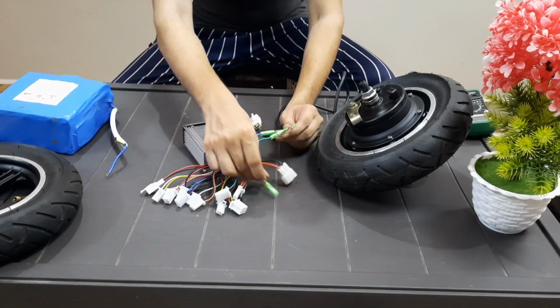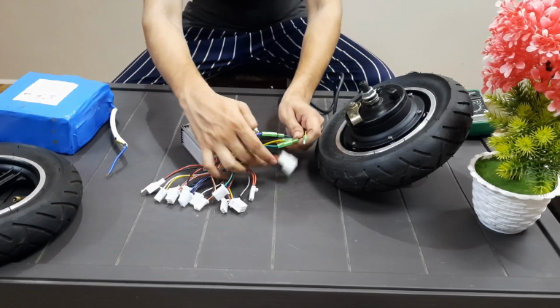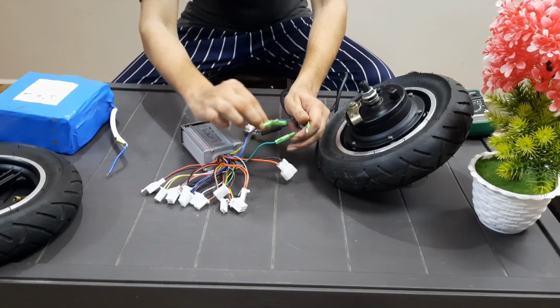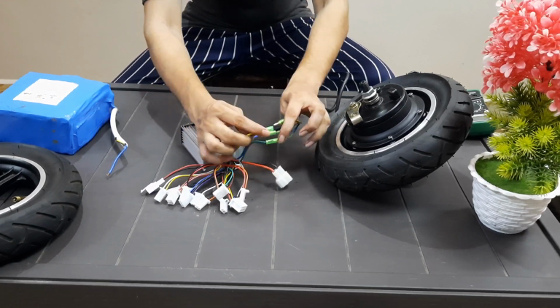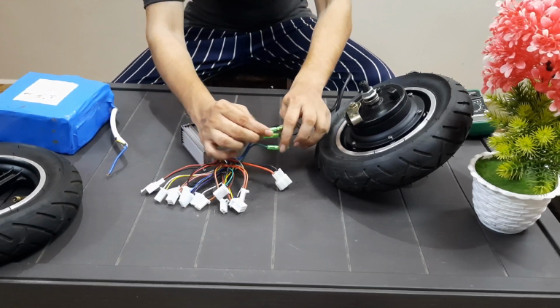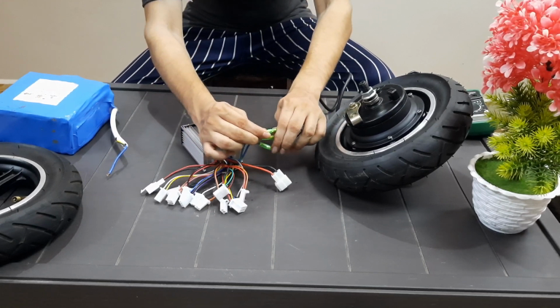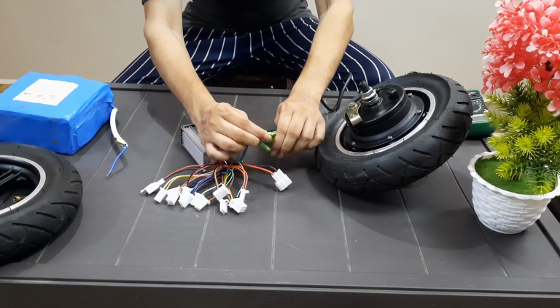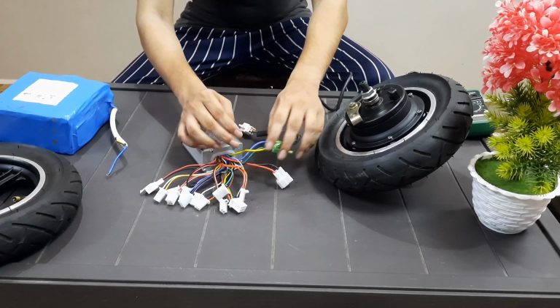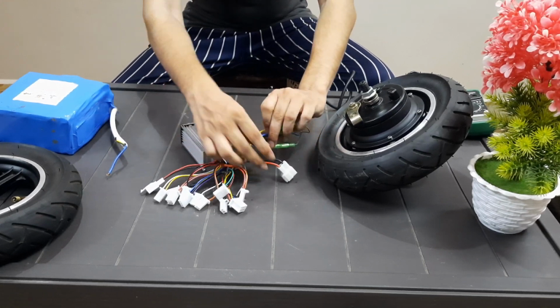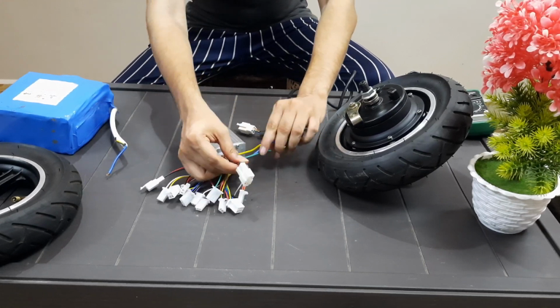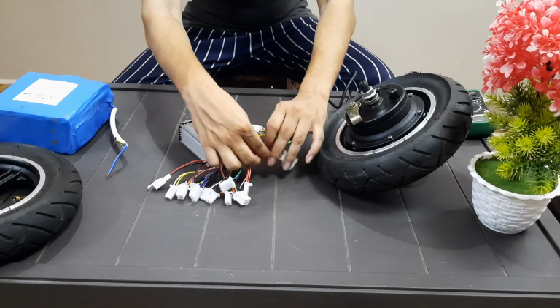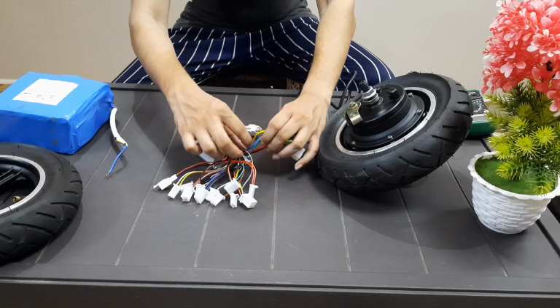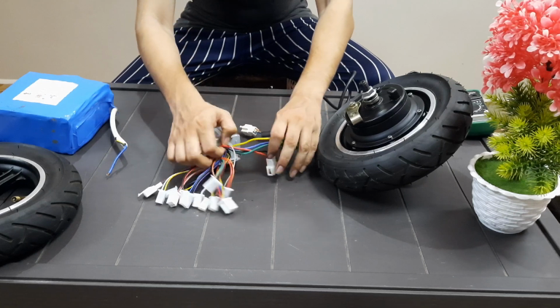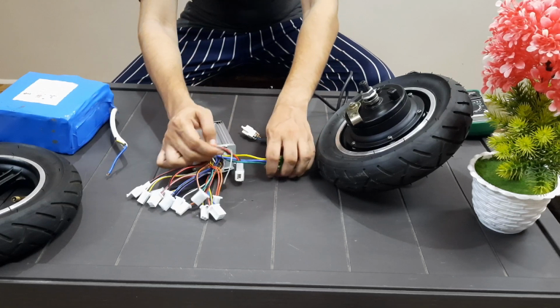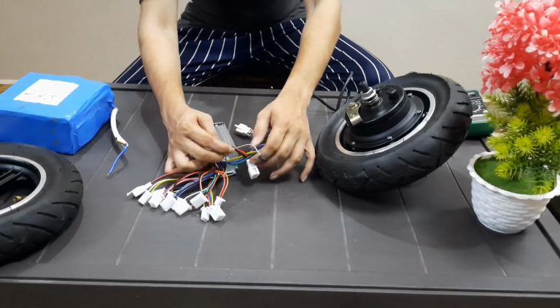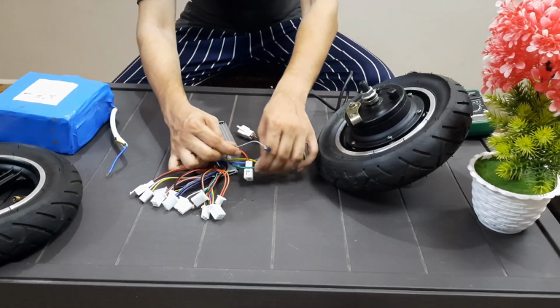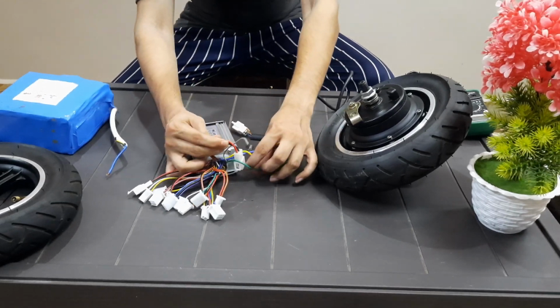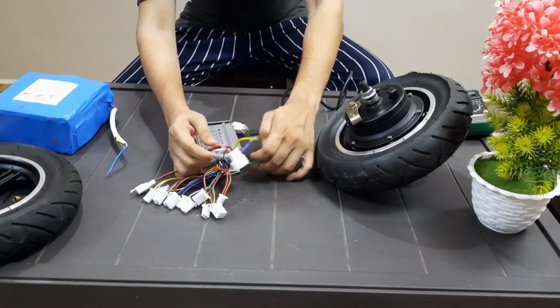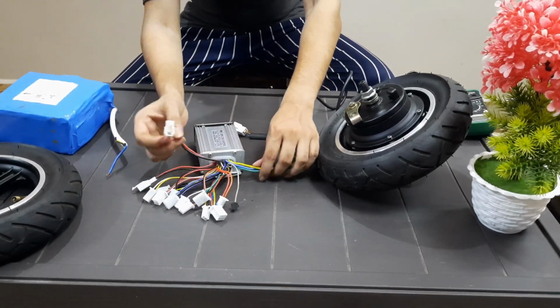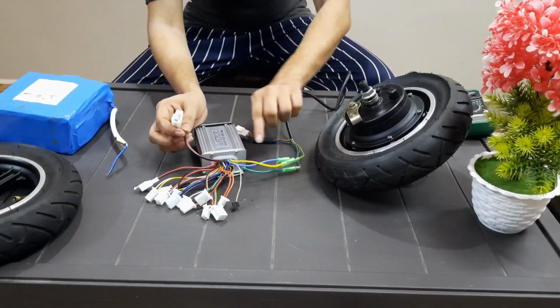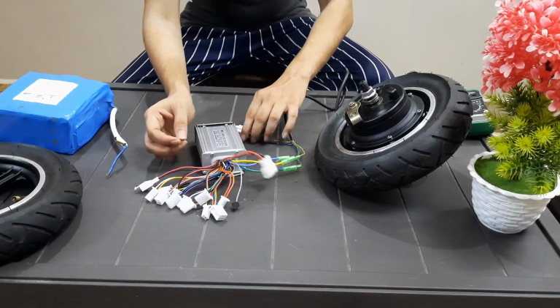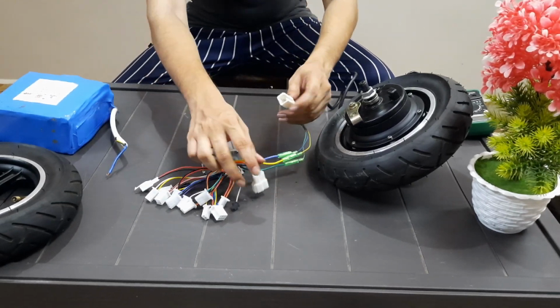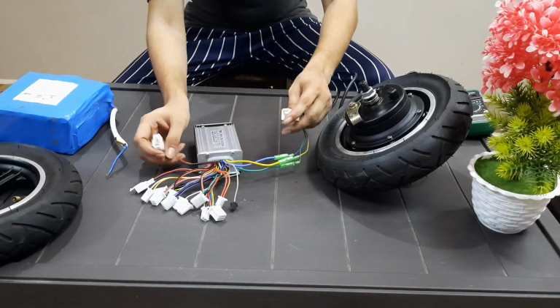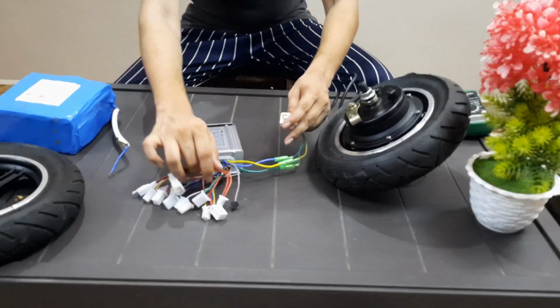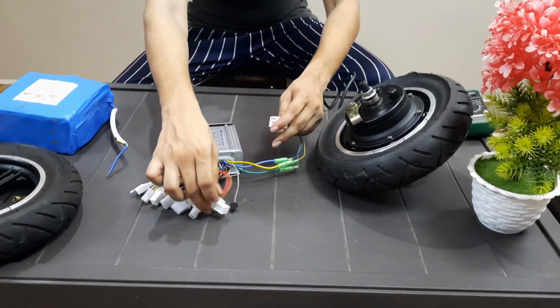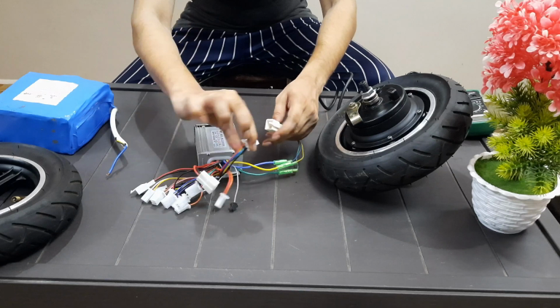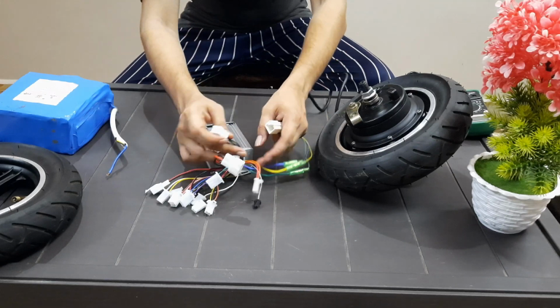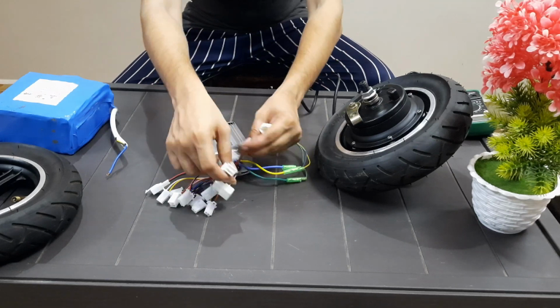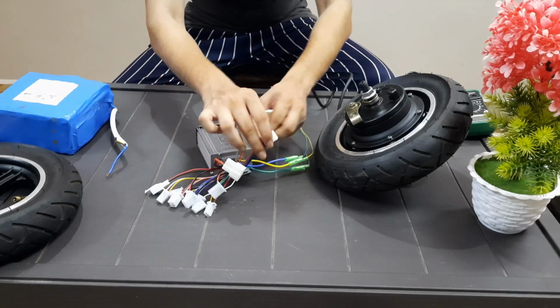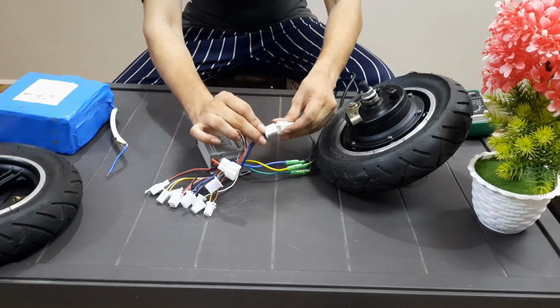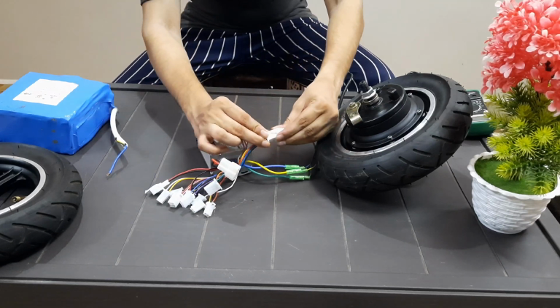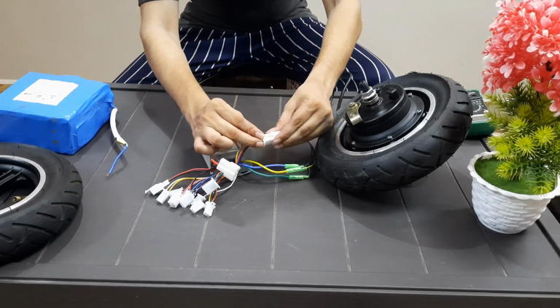If you want to buy this motor kit and battery pack, please contact 8056248257, or you can buy from Amazon and Flipkart. The link is provided in the comment section.